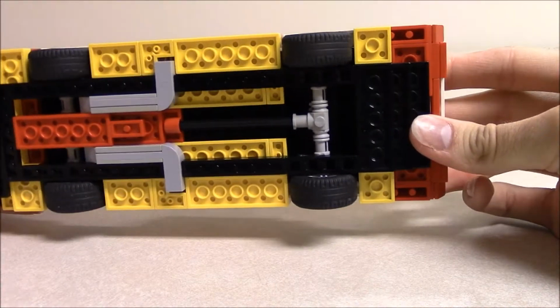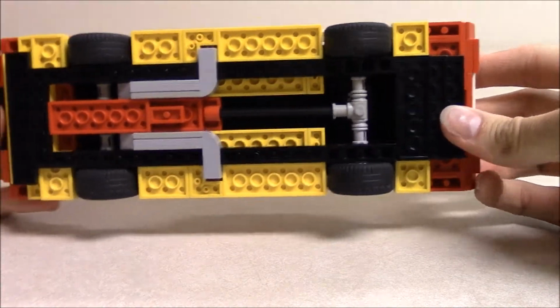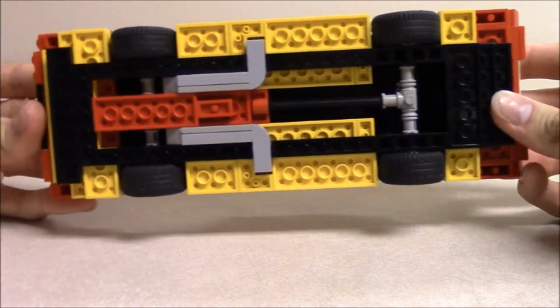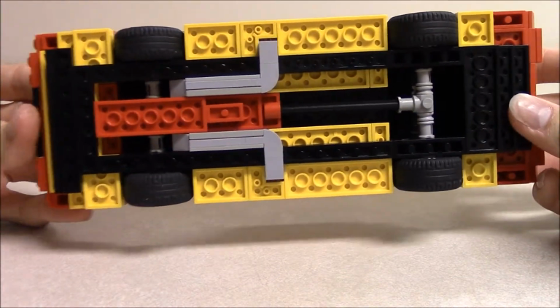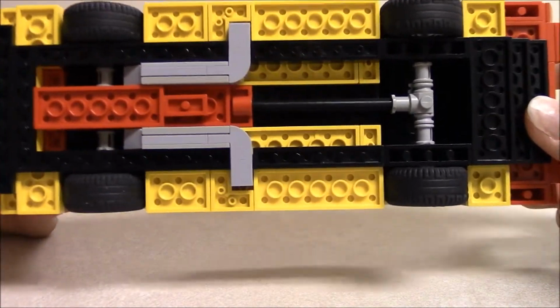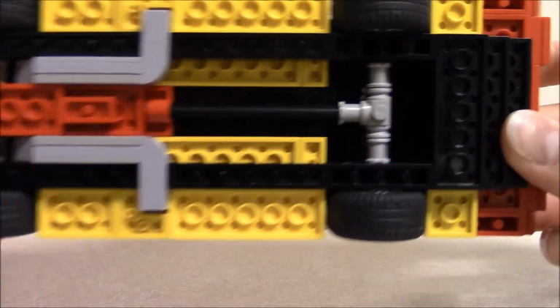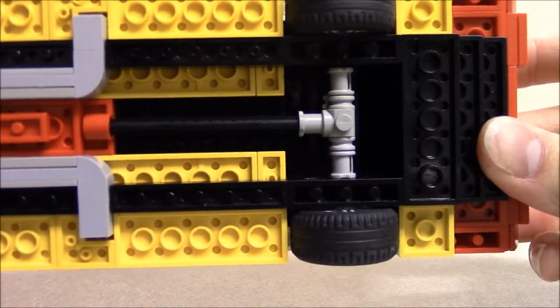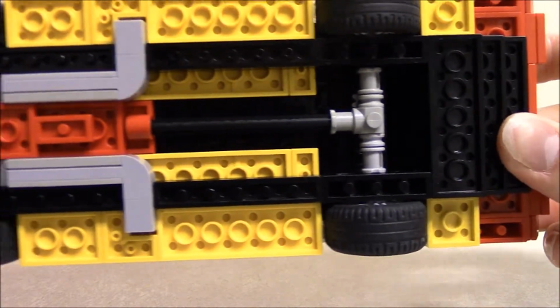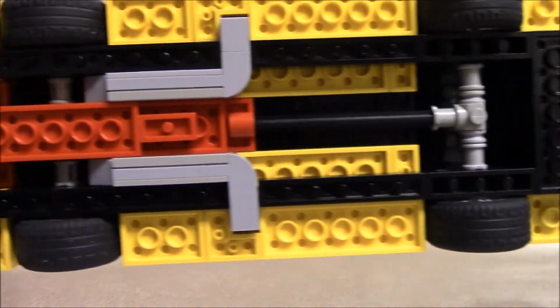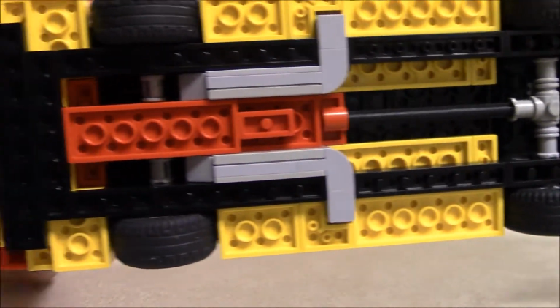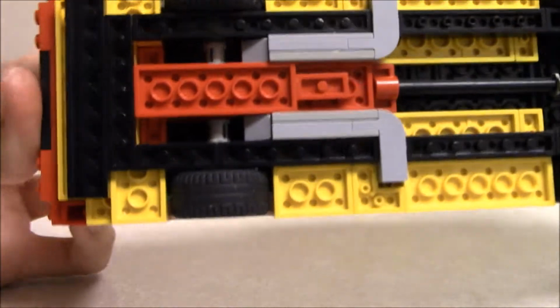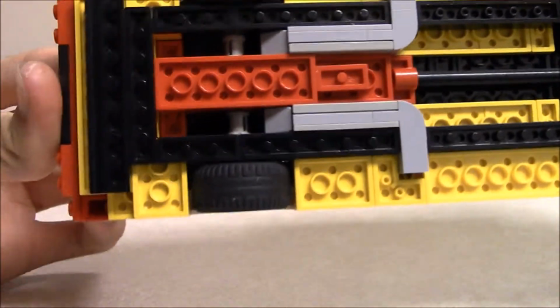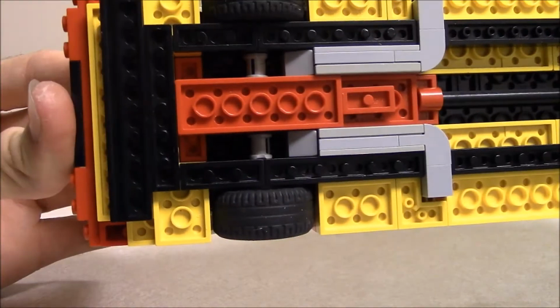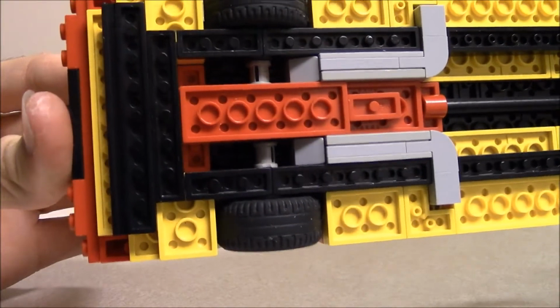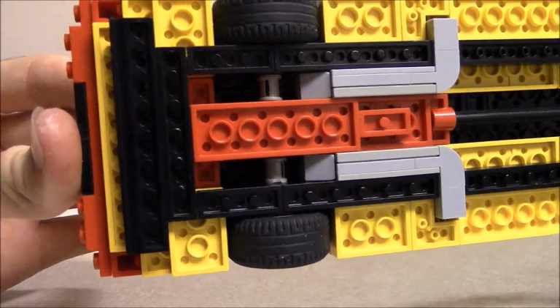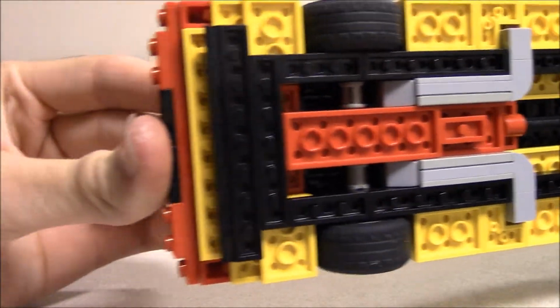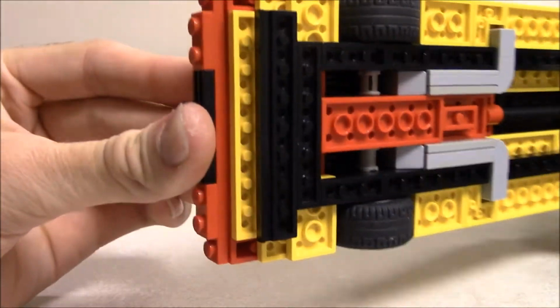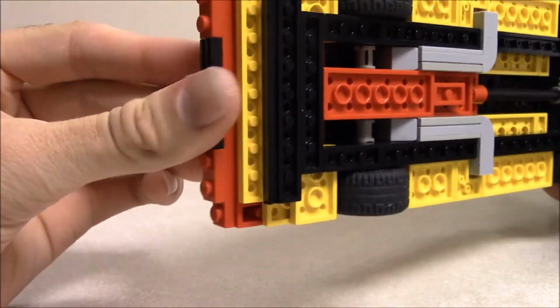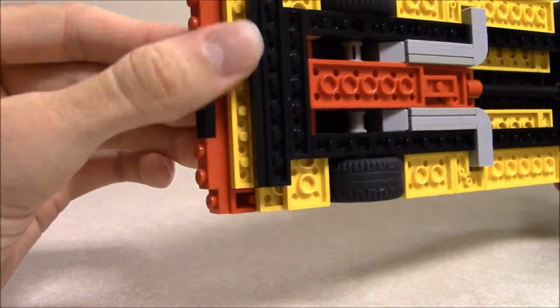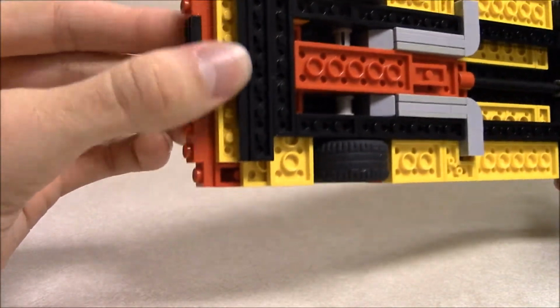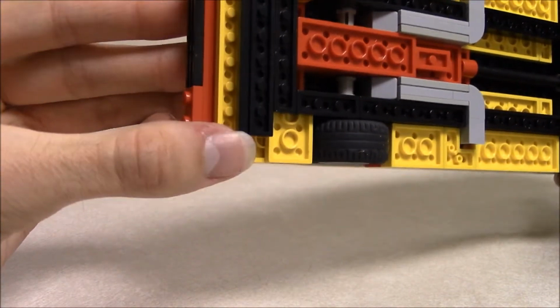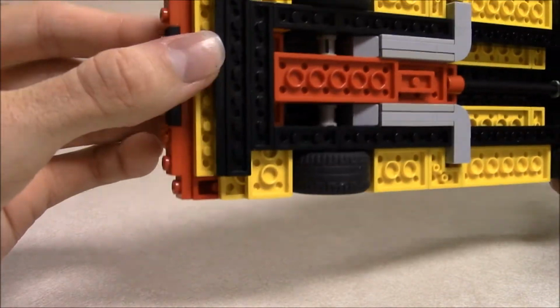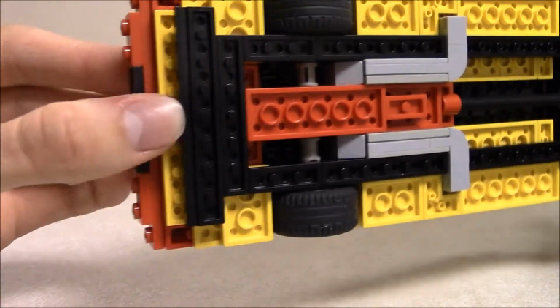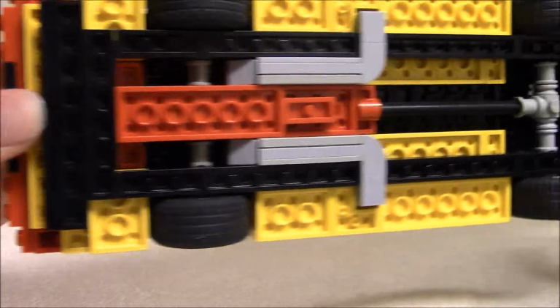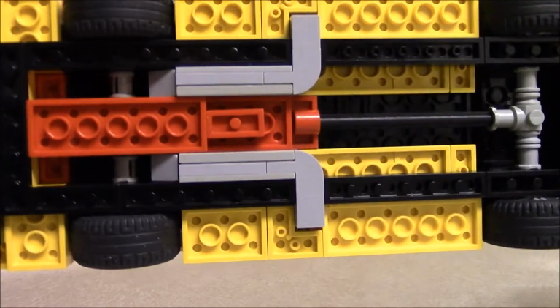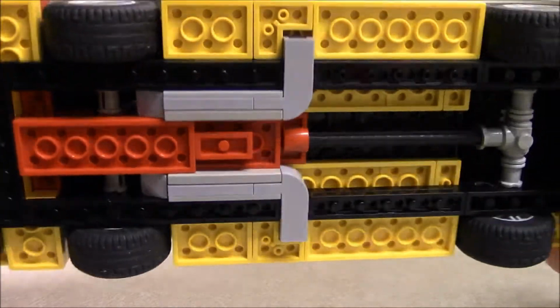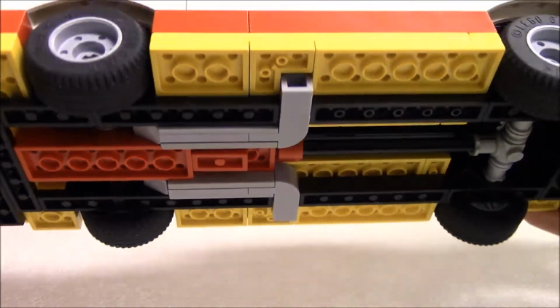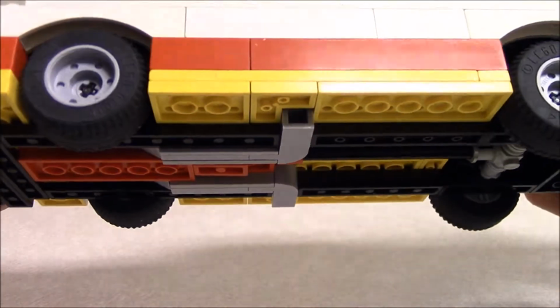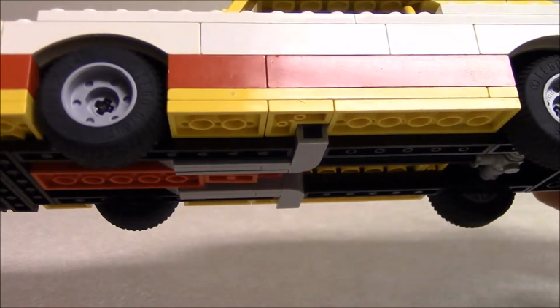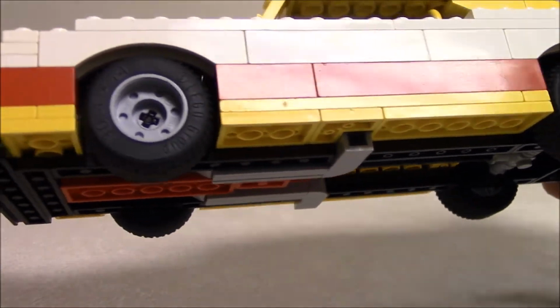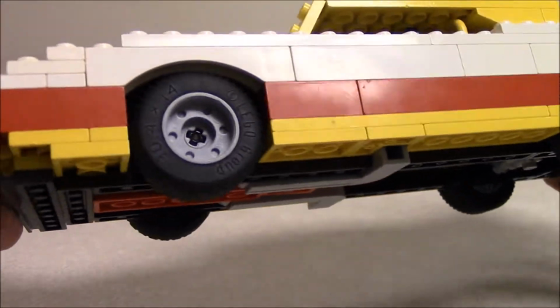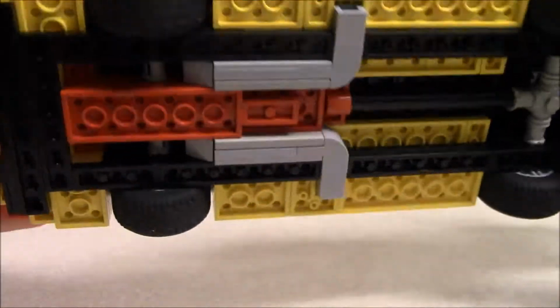That was a couple of years ago since I posted that — the drive shaft, the underside of the engine and transmission, the front splitter, and those really cool exhaust pipes.